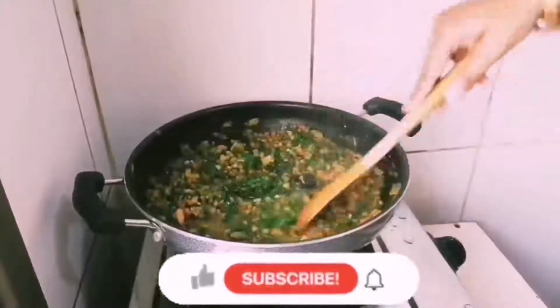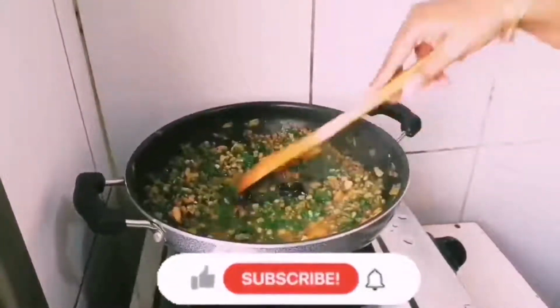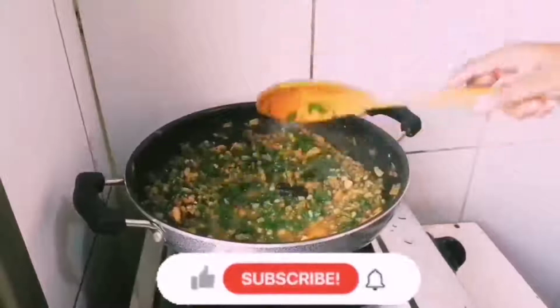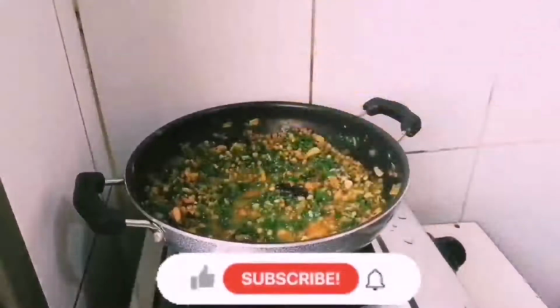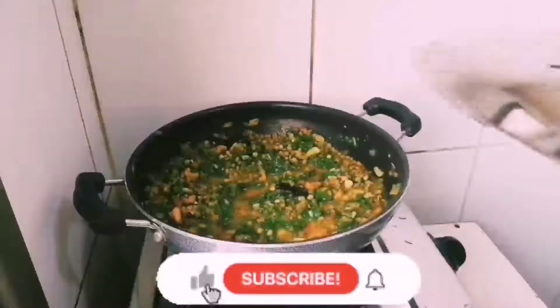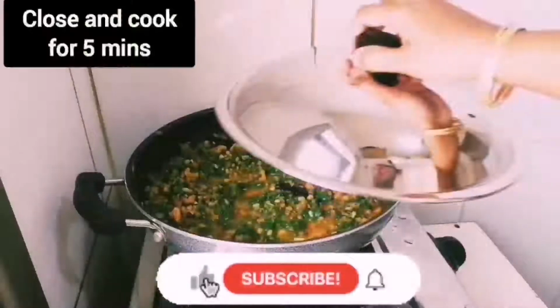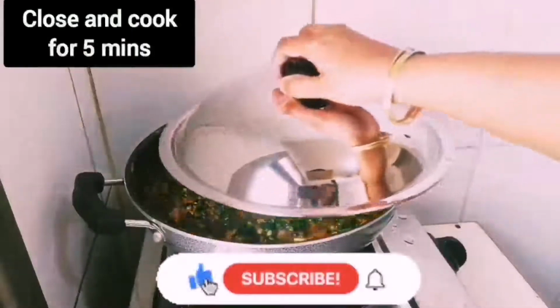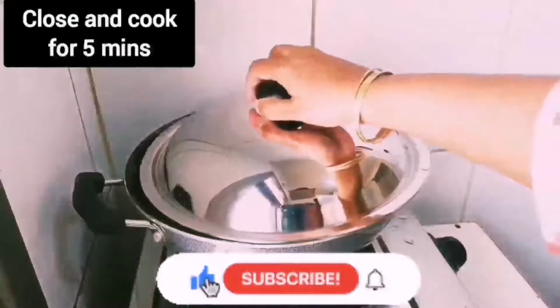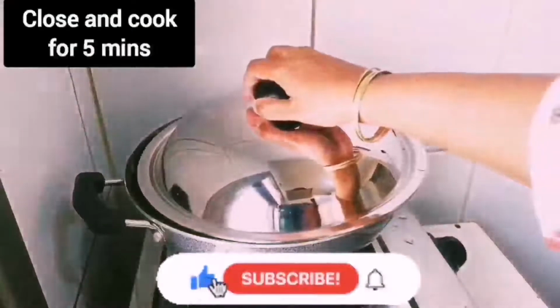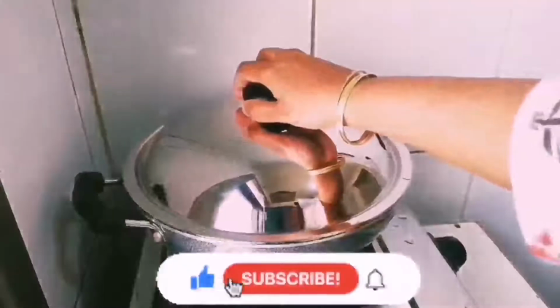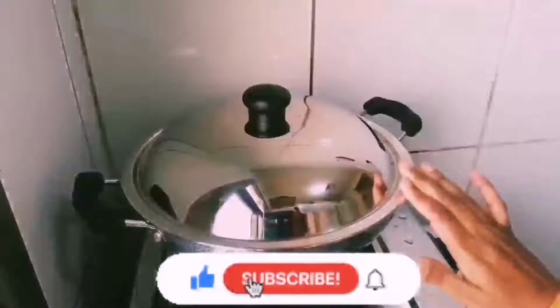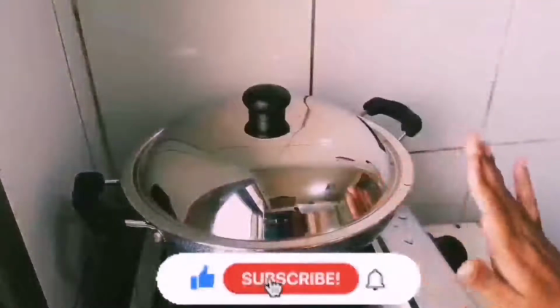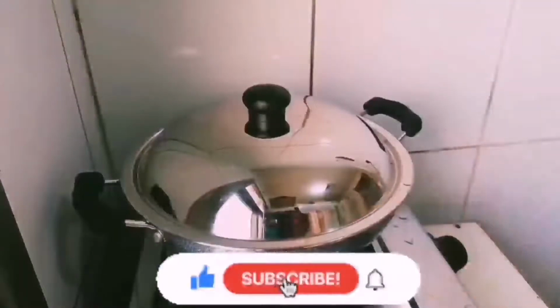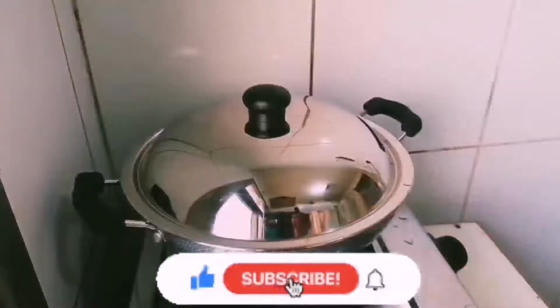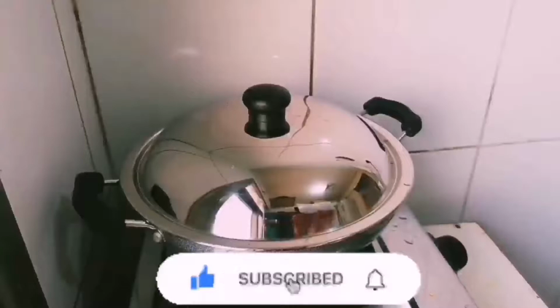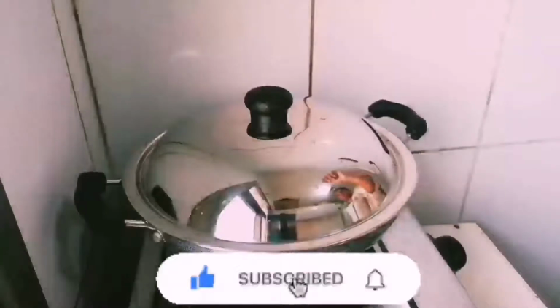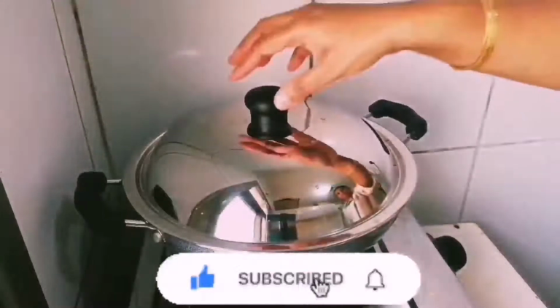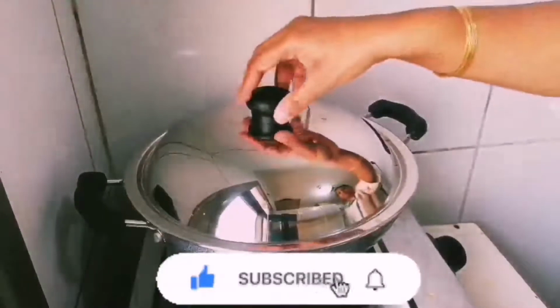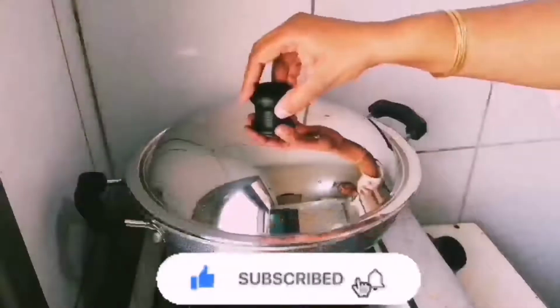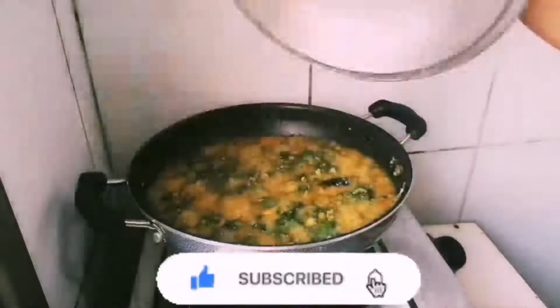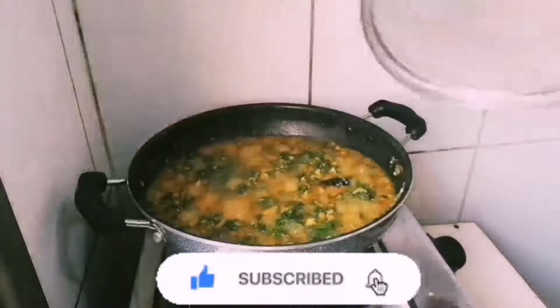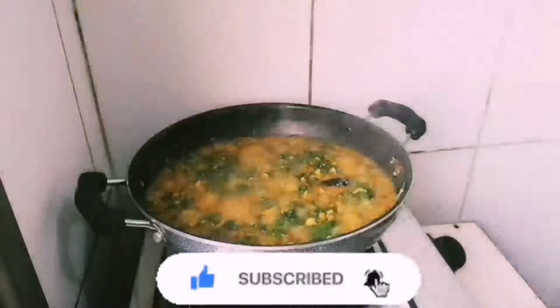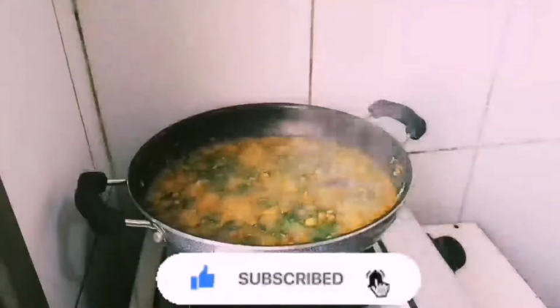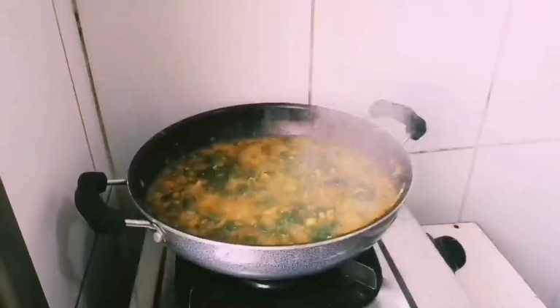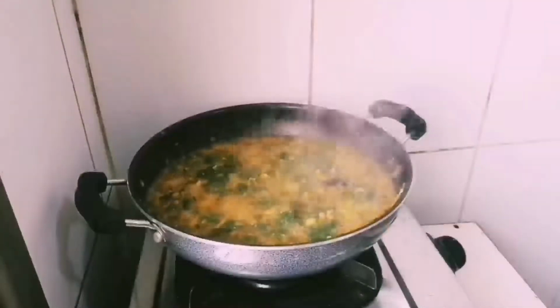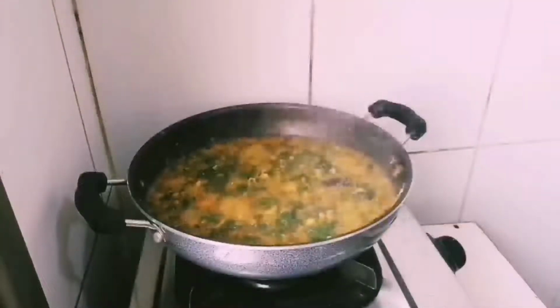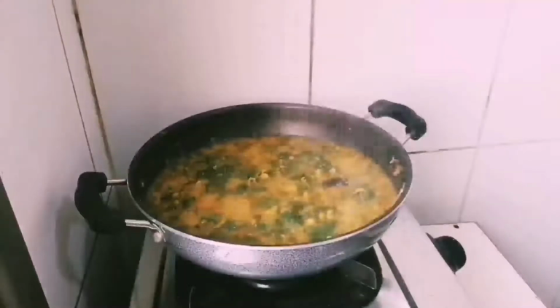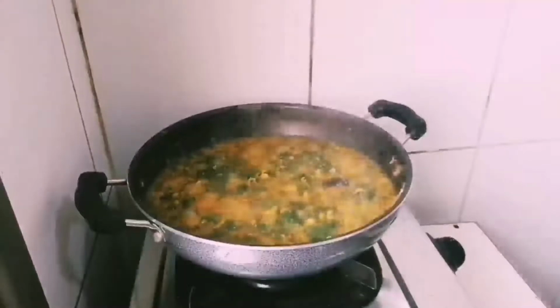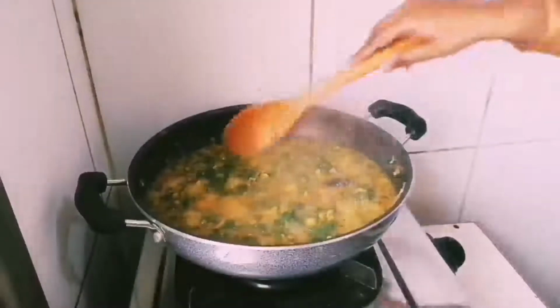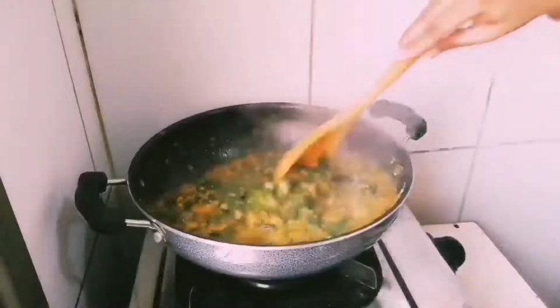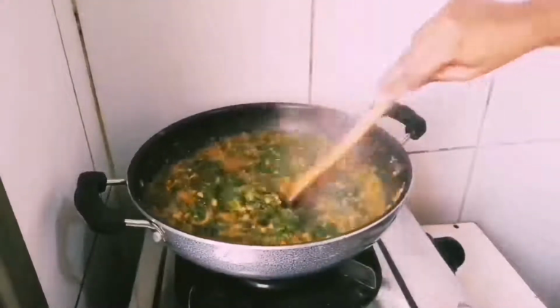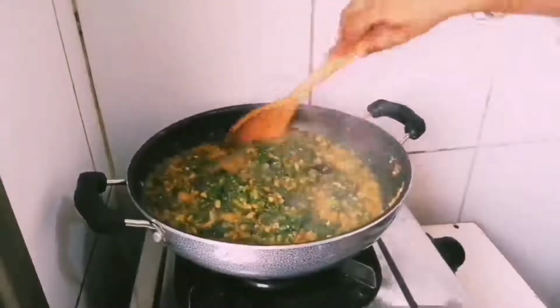Mix it nicely. Cover and cook for 5 minutes. That's it — the healthy and delicious green moong dal with spinach curry is ready to serve.